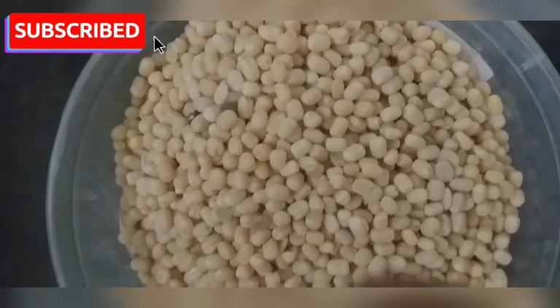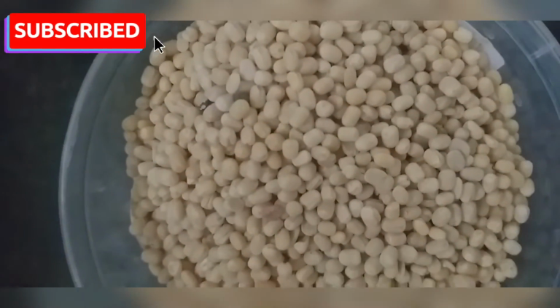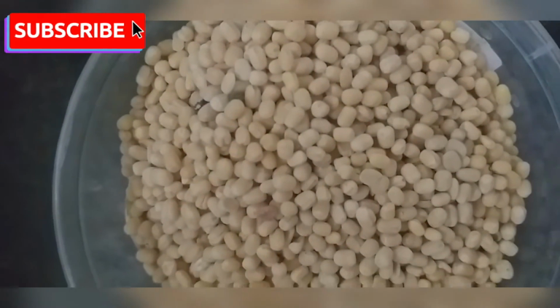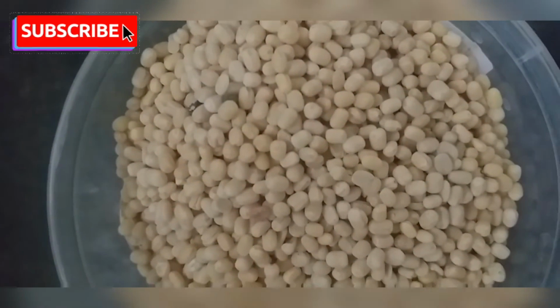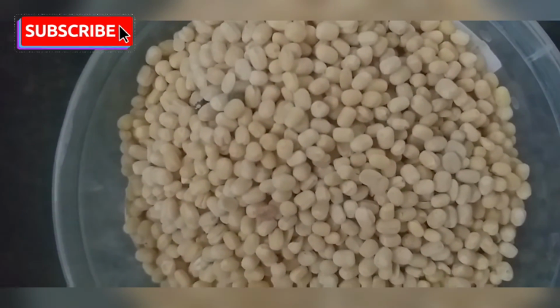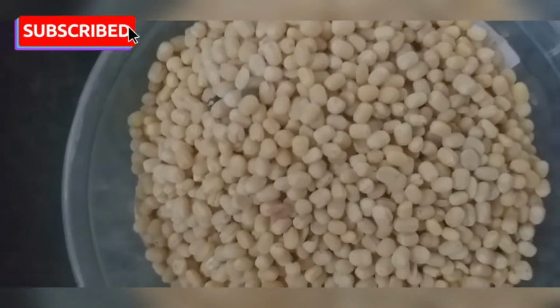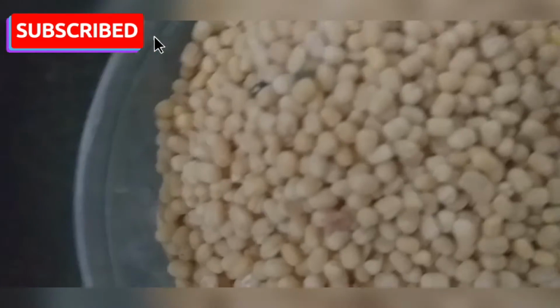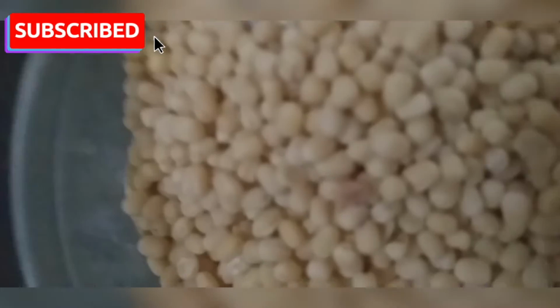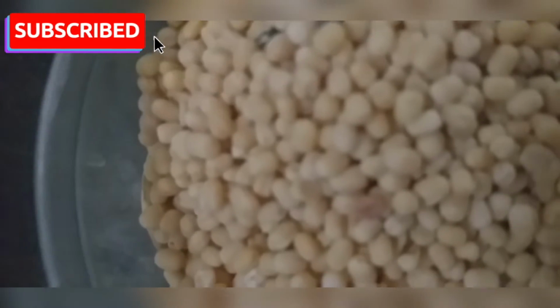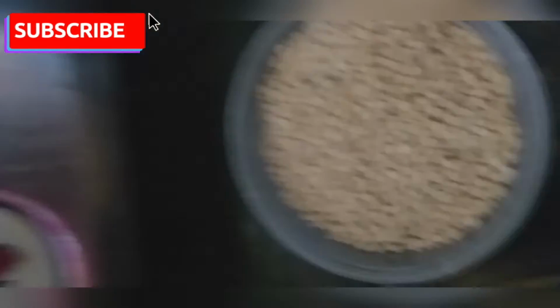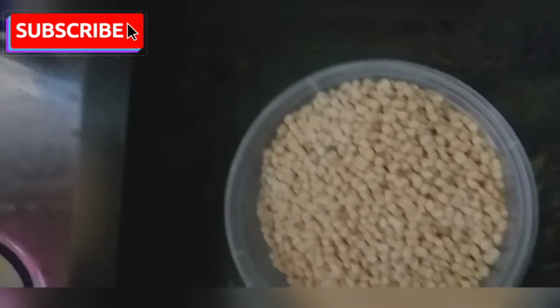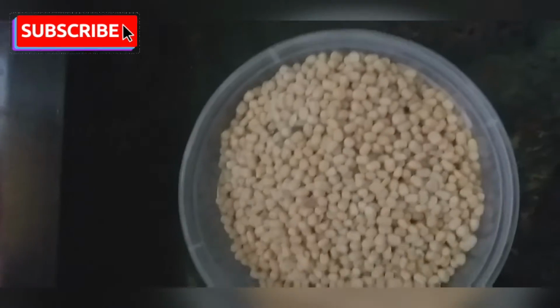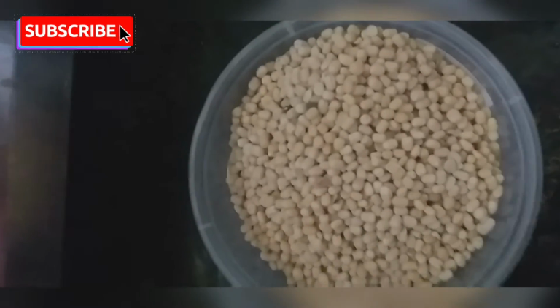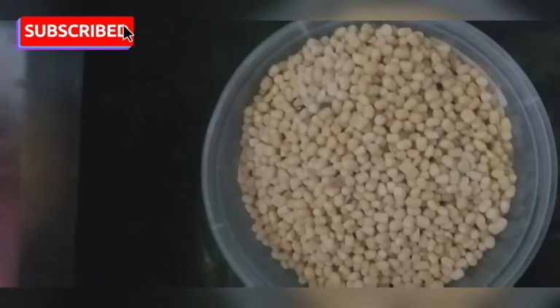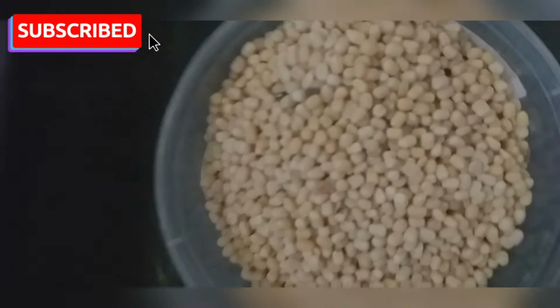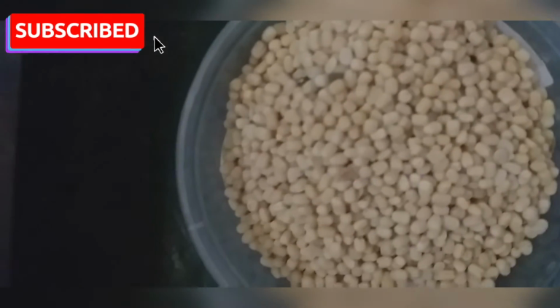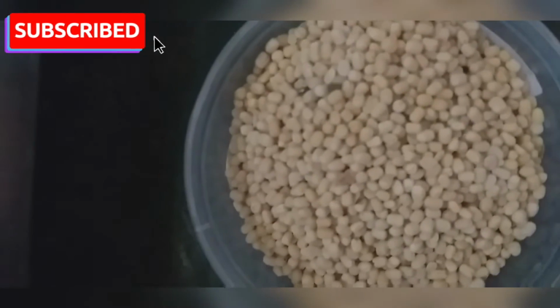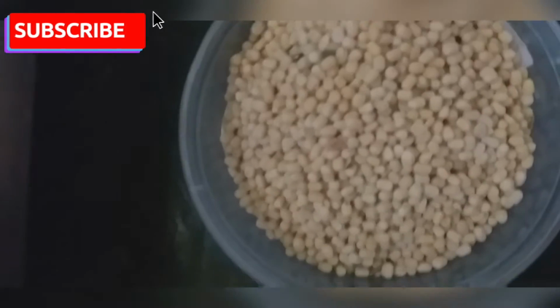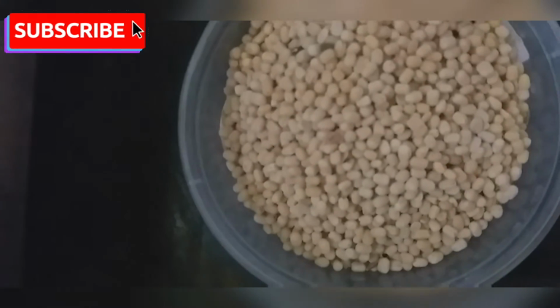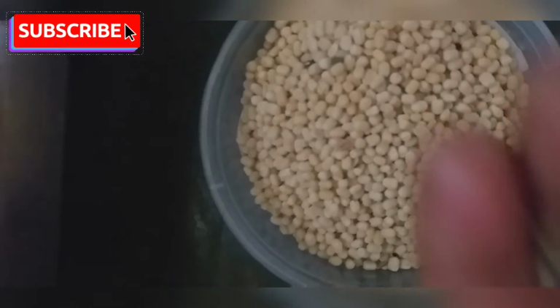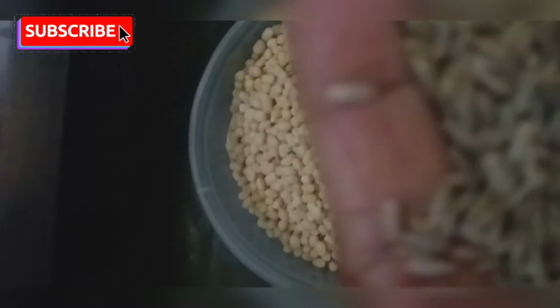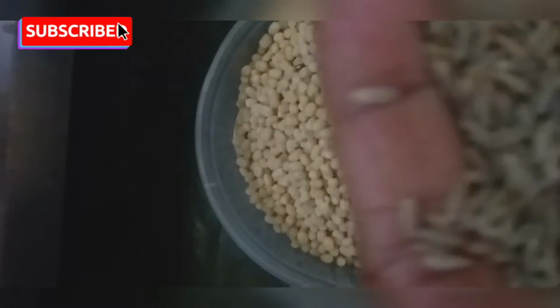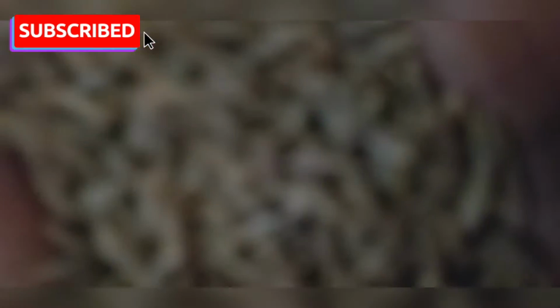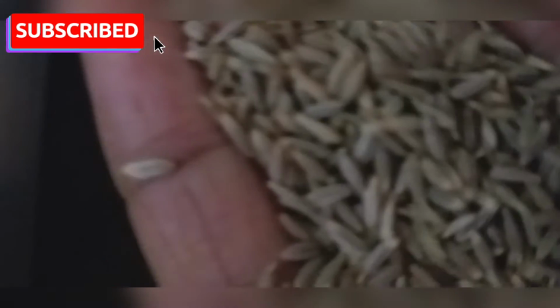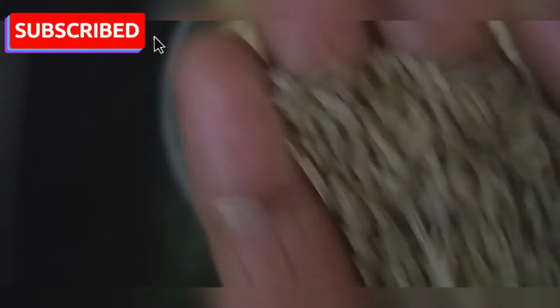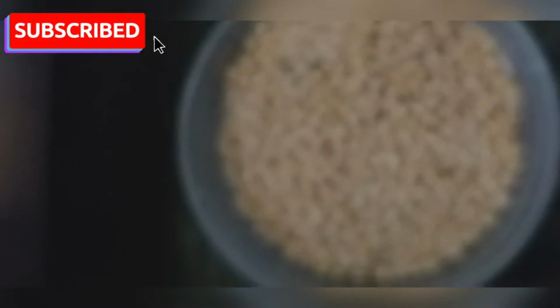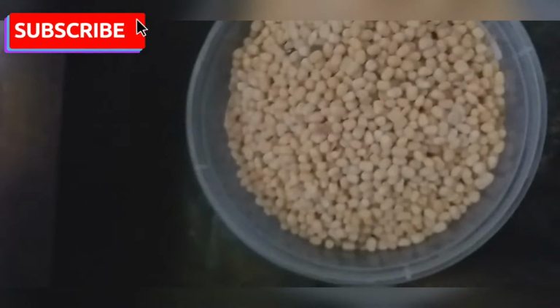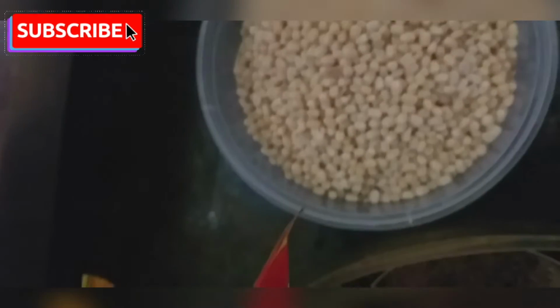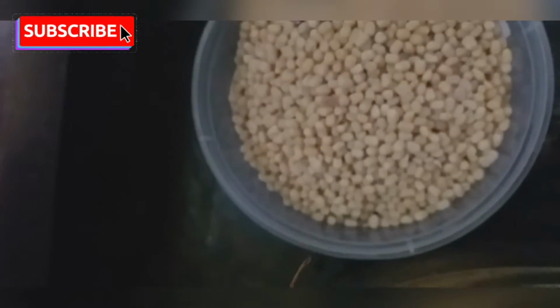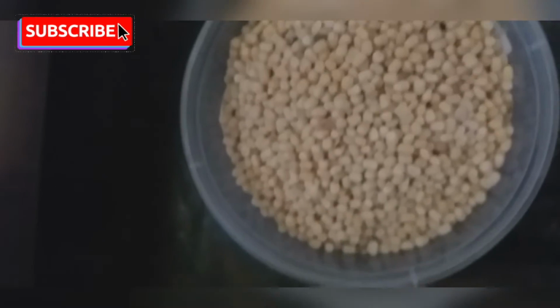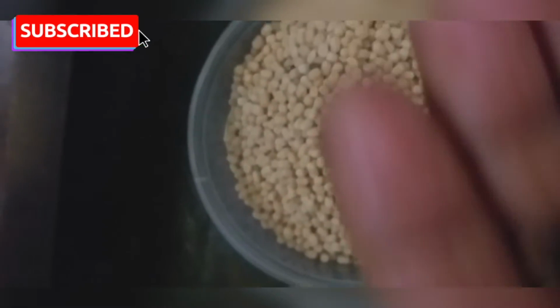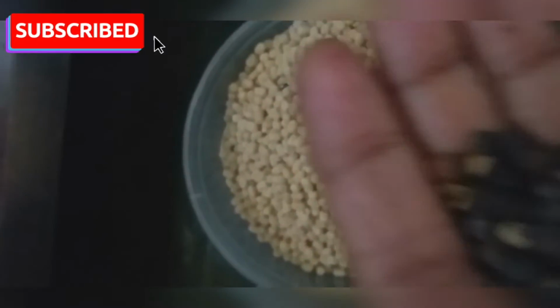First, we have half a cup. We will taste it in 4-5 hours. Add 1 spoon, 1 spoon.